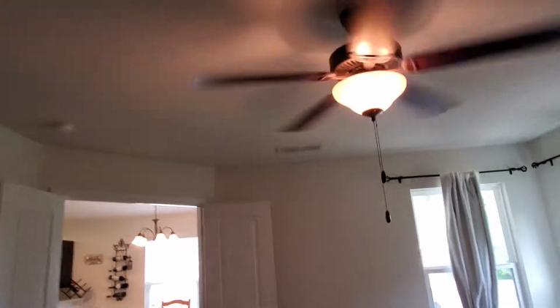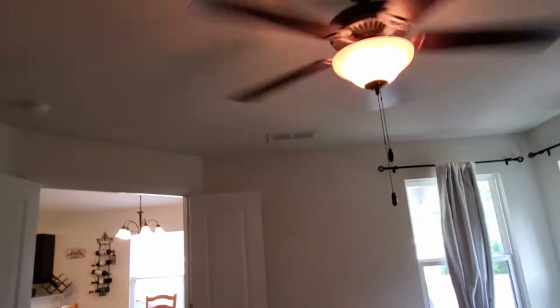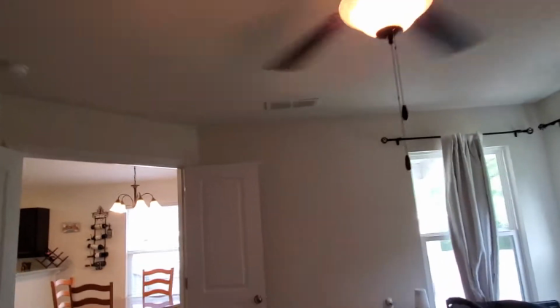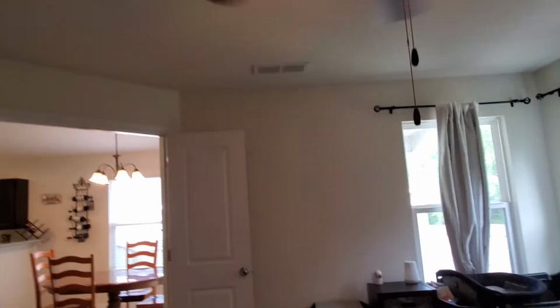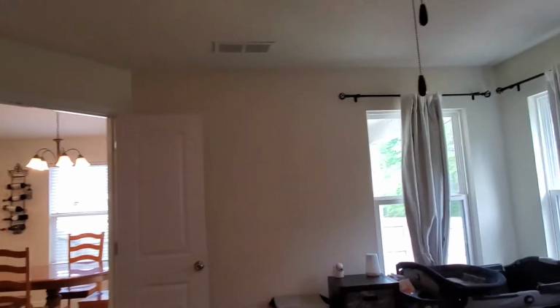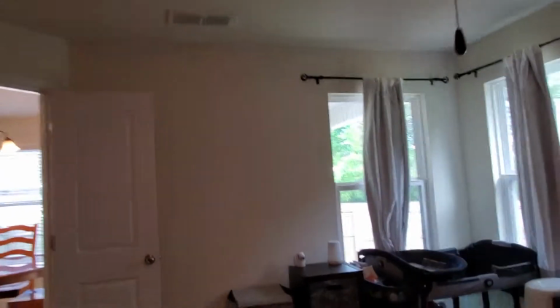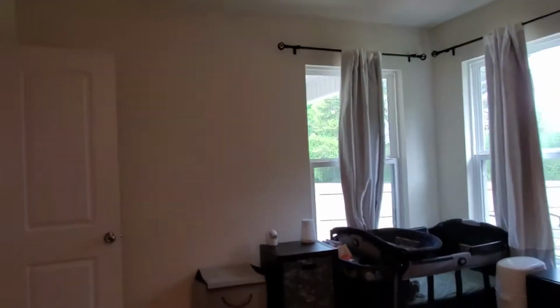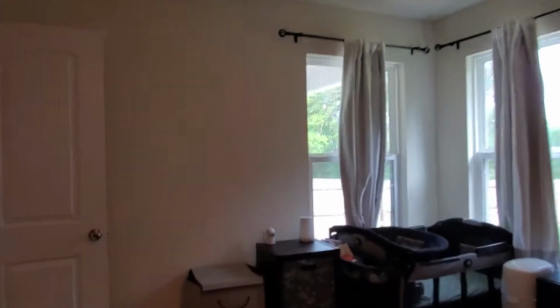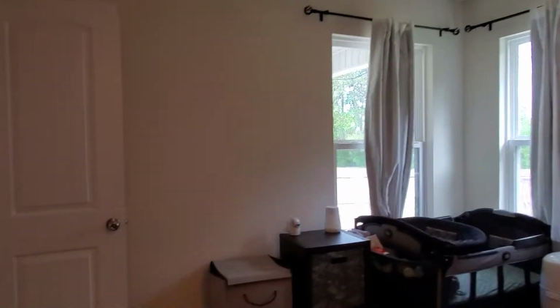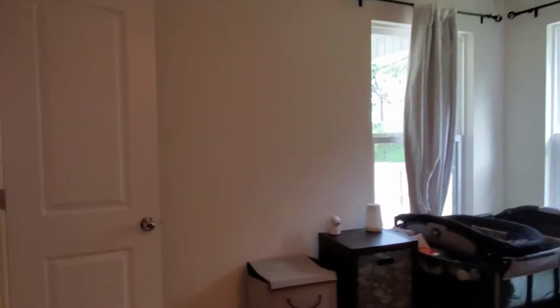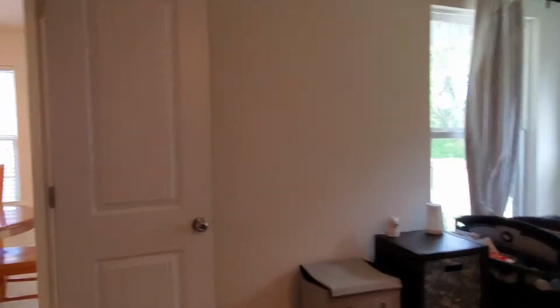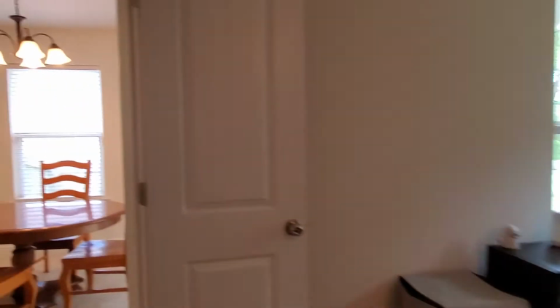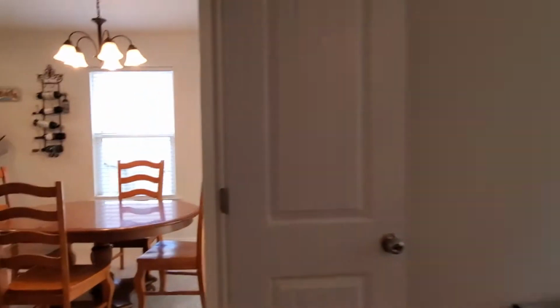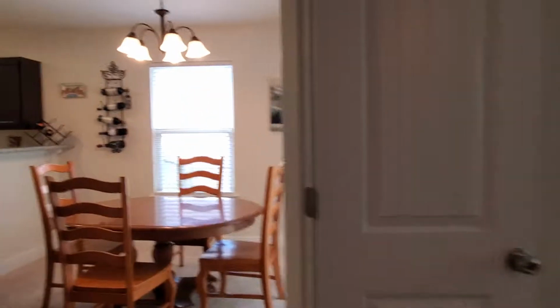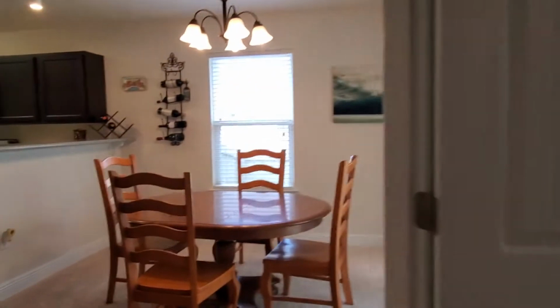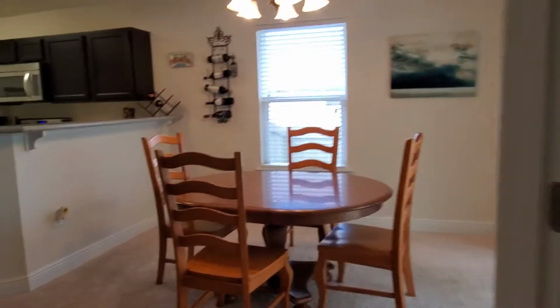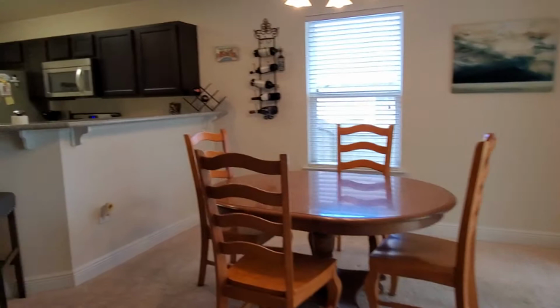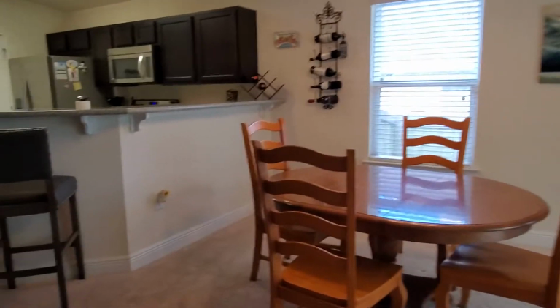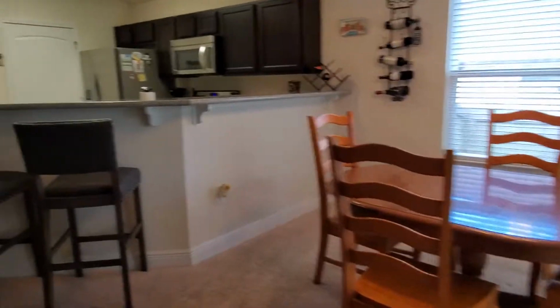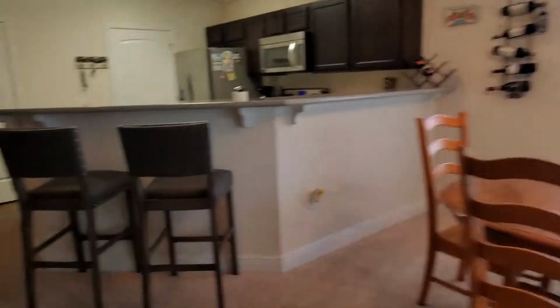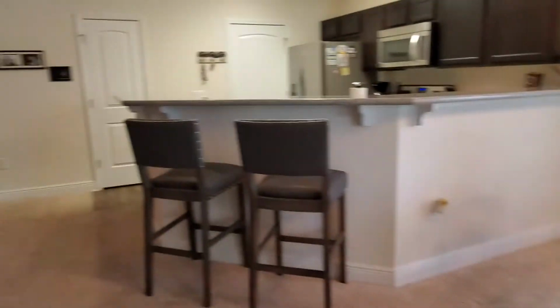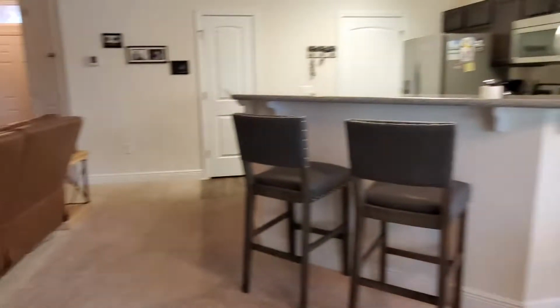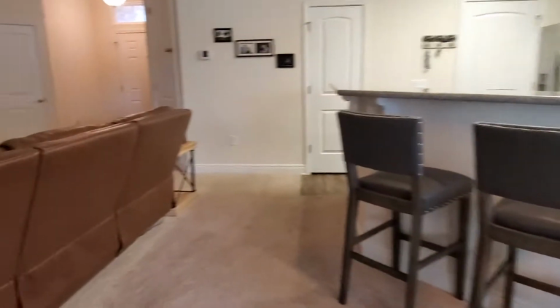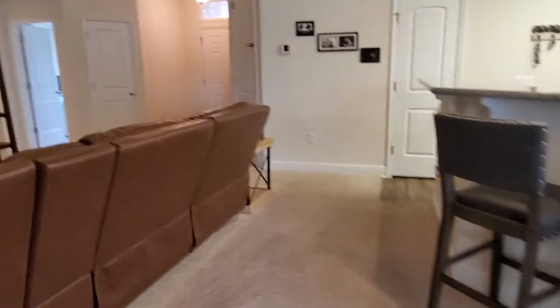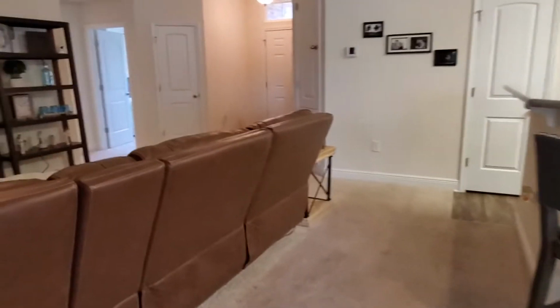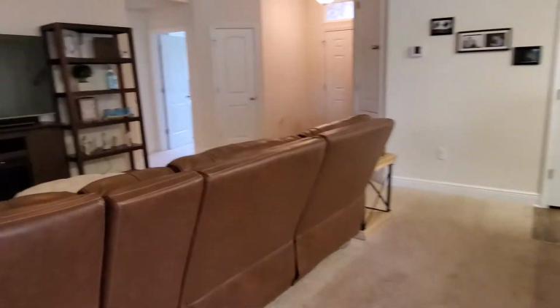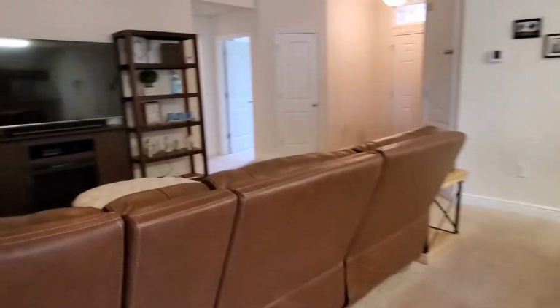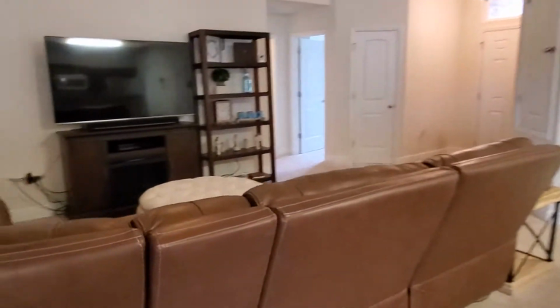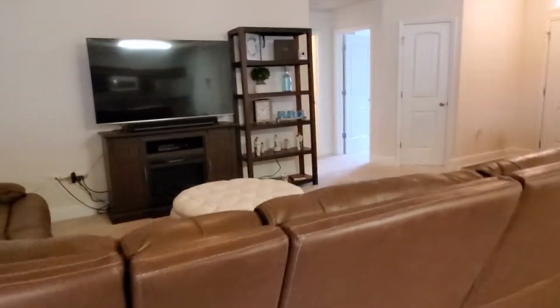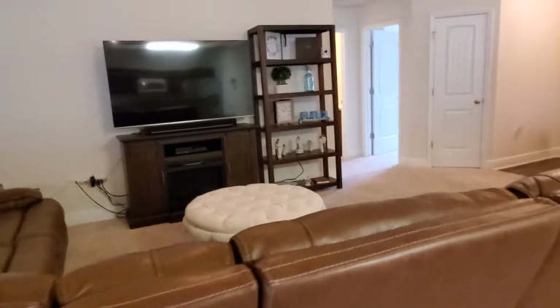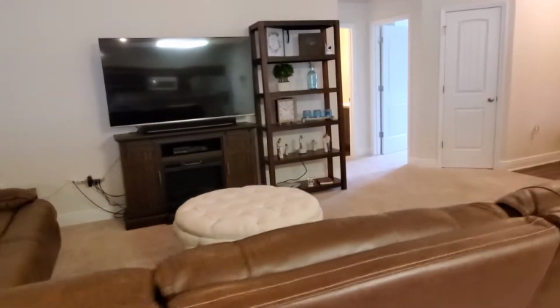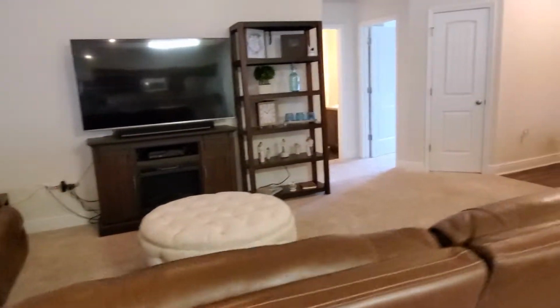High ceilings and ceiling fan in here. We have a peek of our backyard — I have something I want to show you in the backyard here in just a few moments.